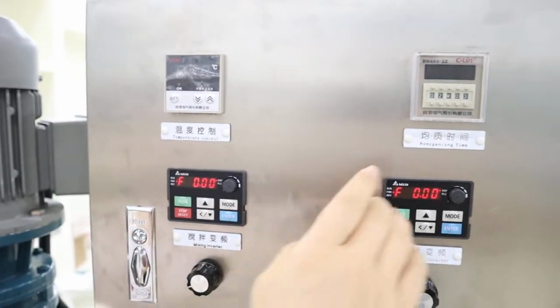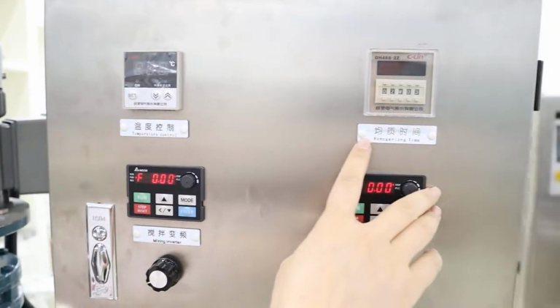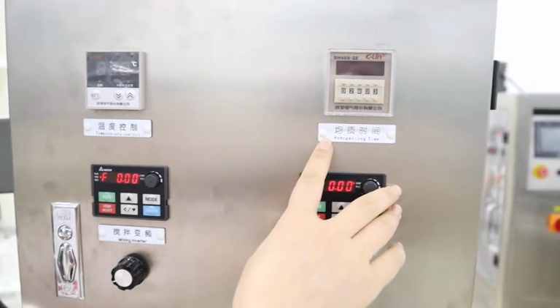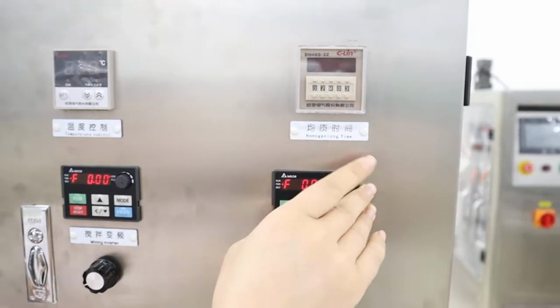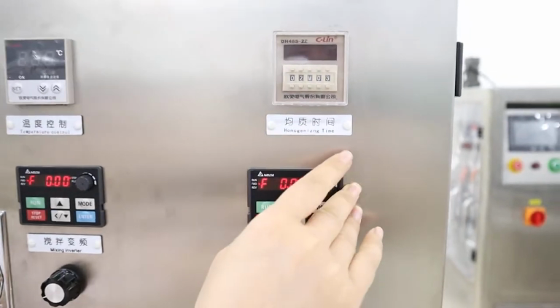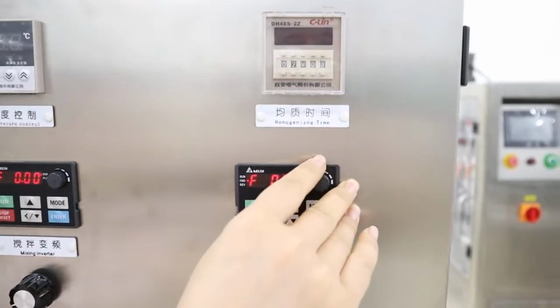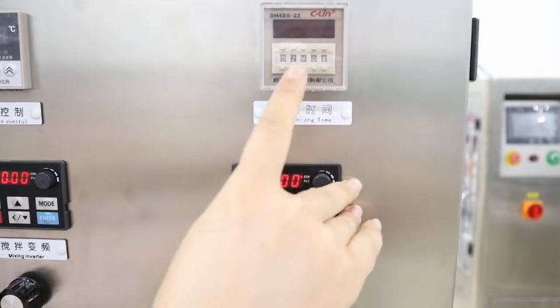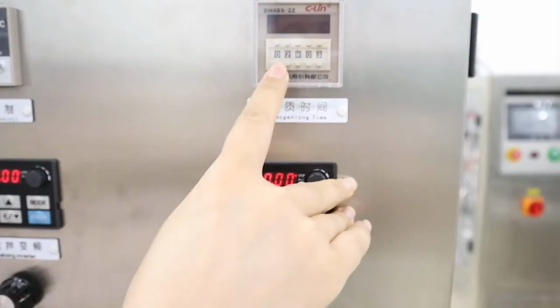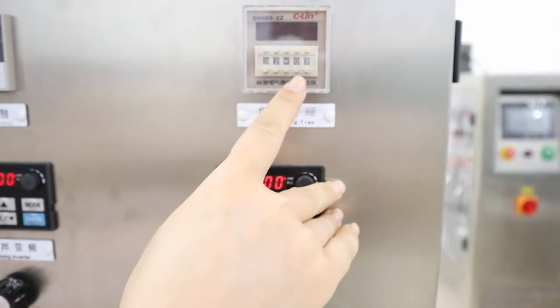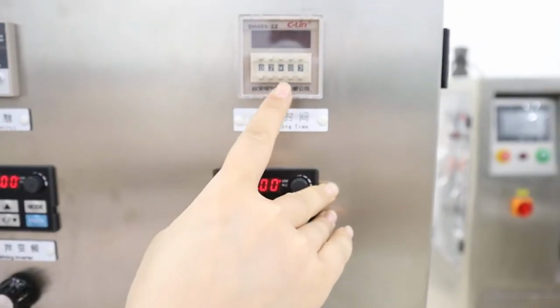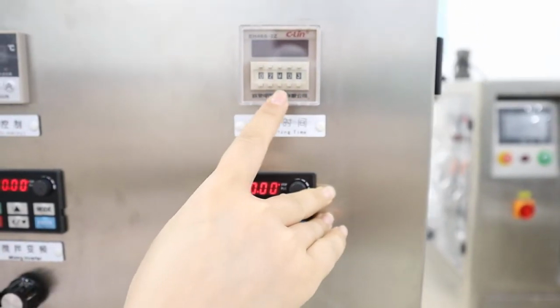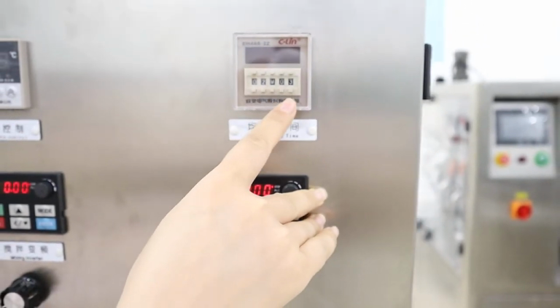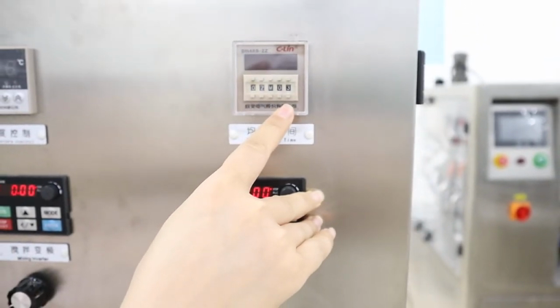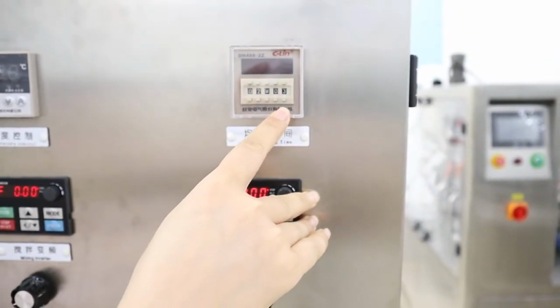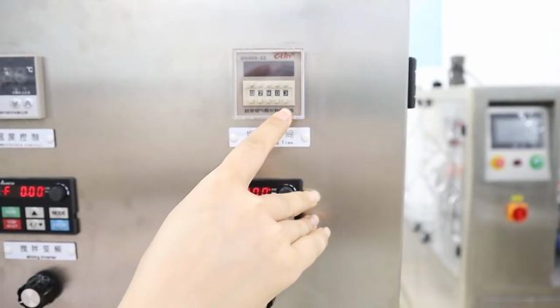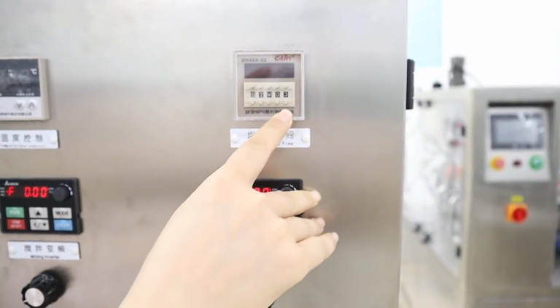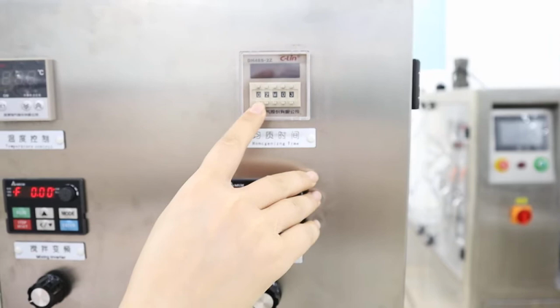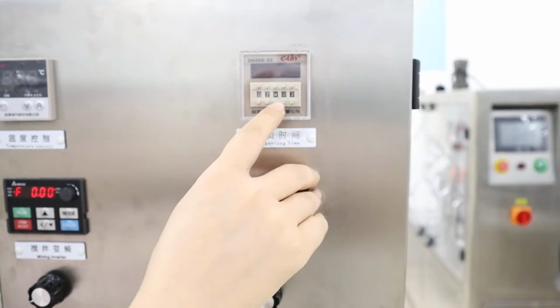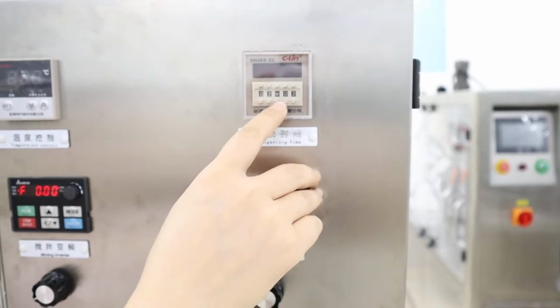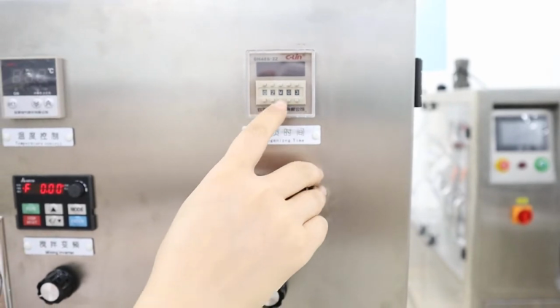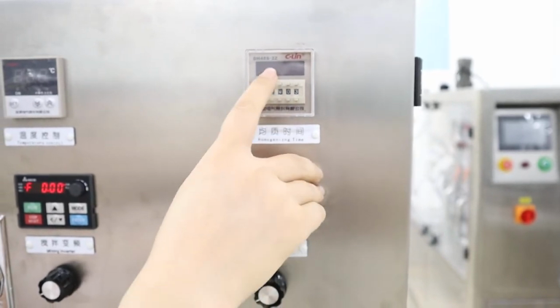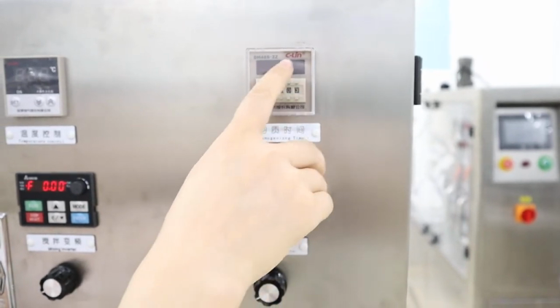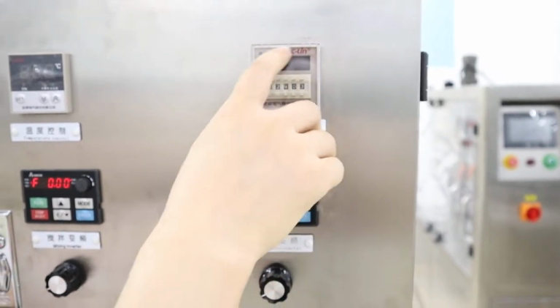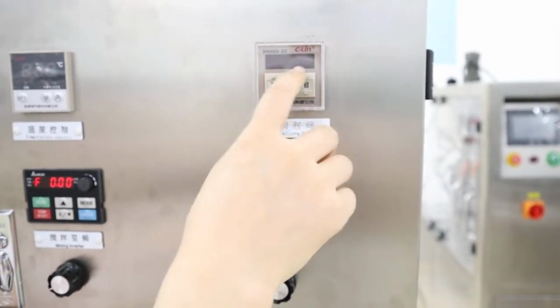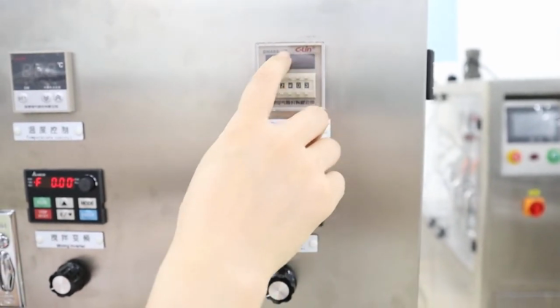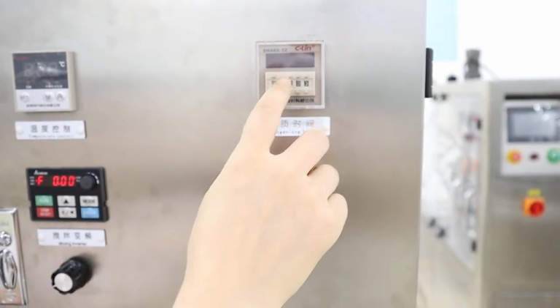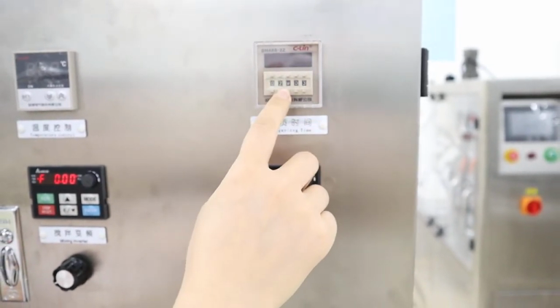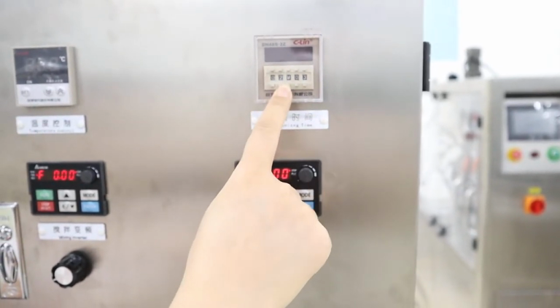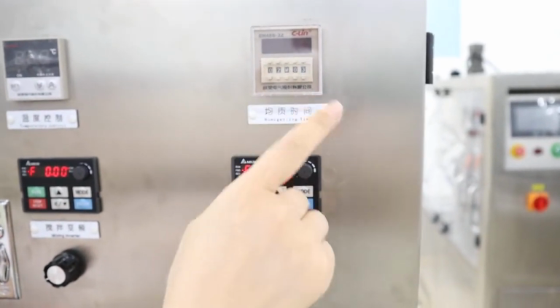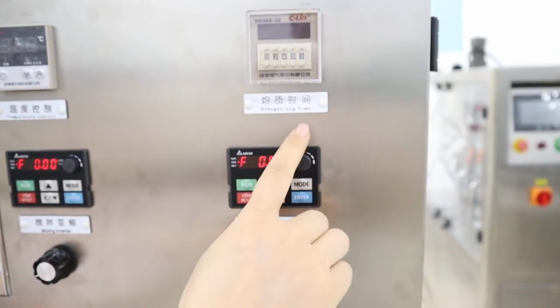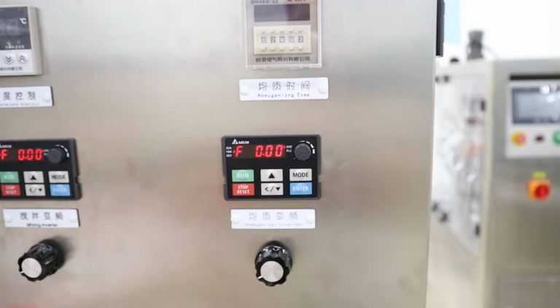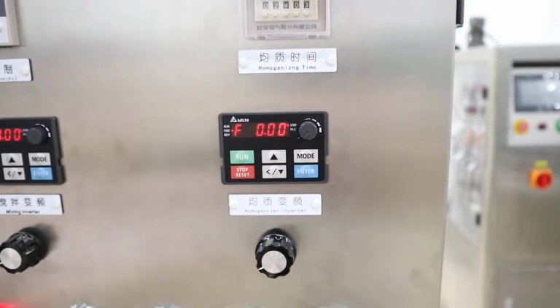Here is the homogenizer timer. You can set how long it will work from here, and when this time meets this time, it will stop homogenizing.